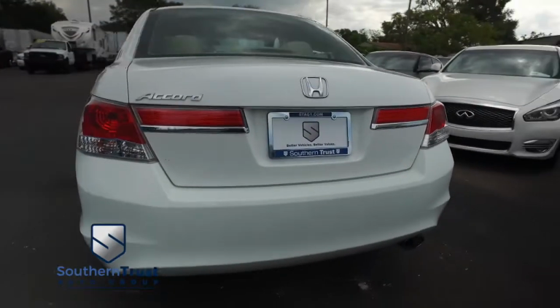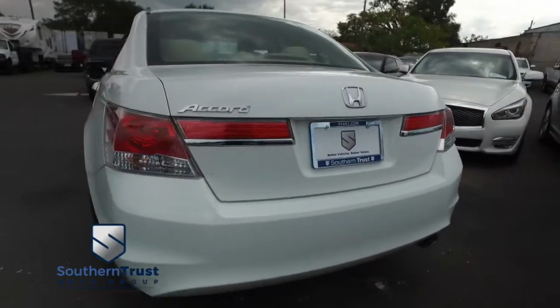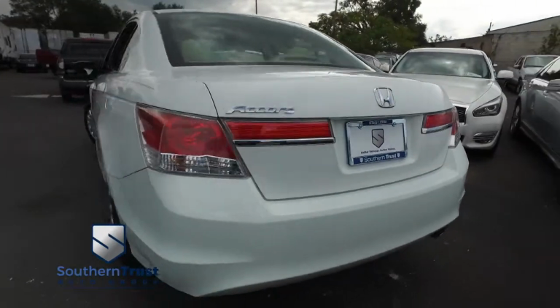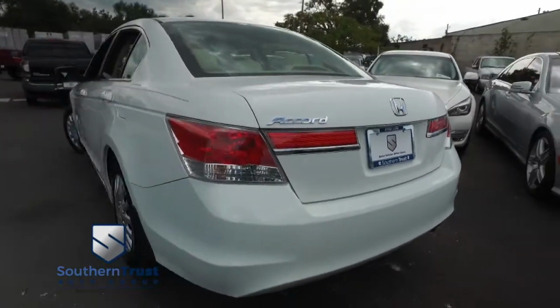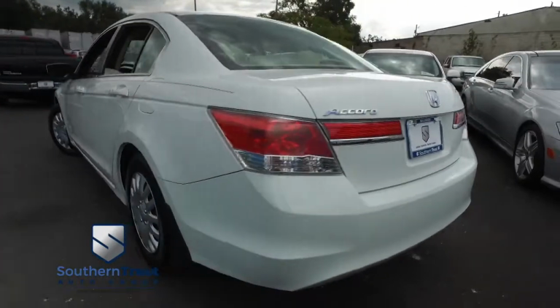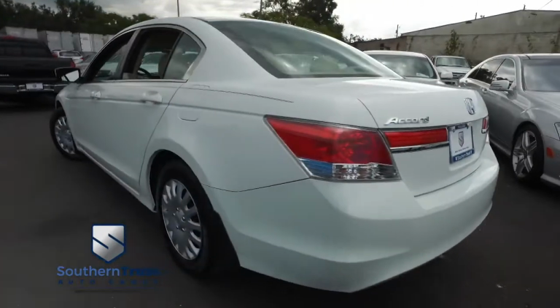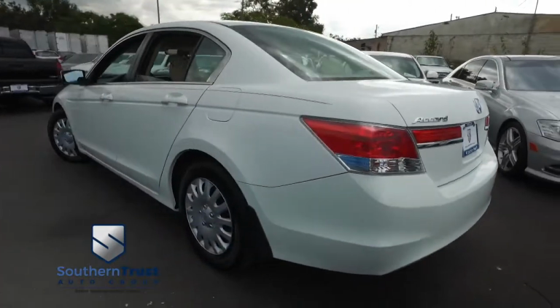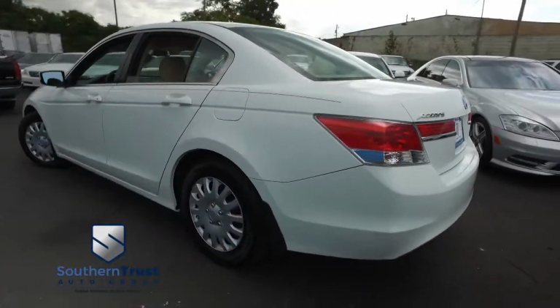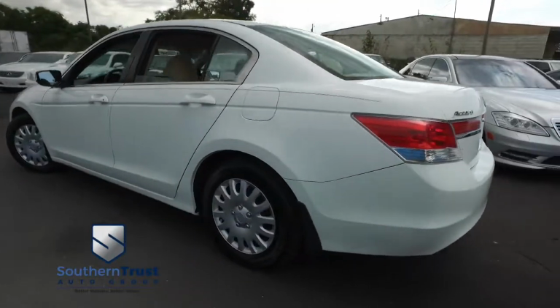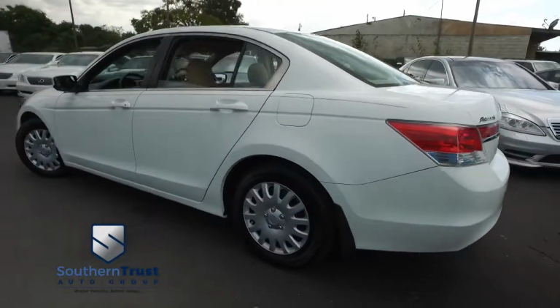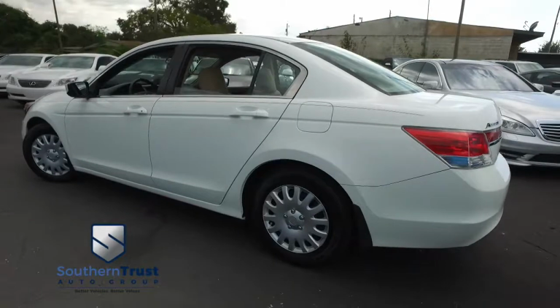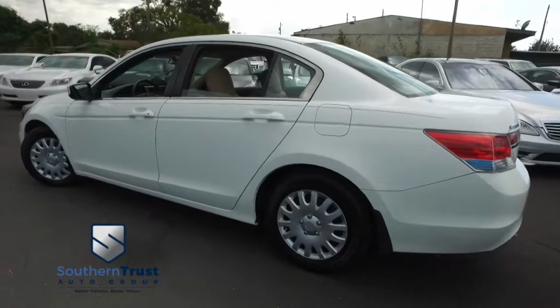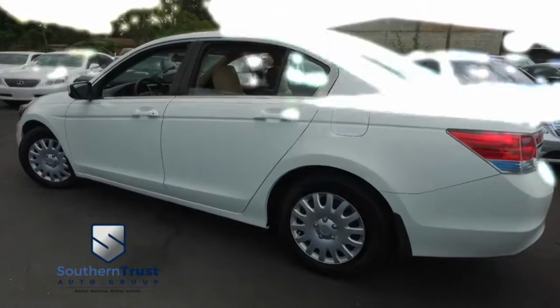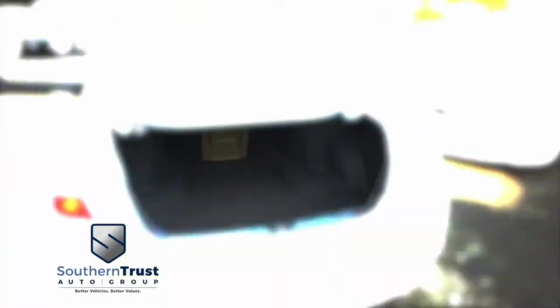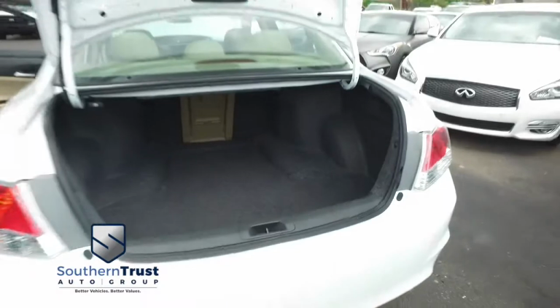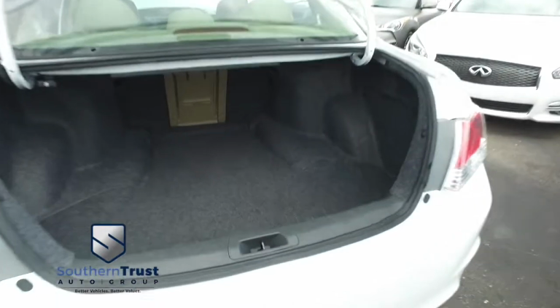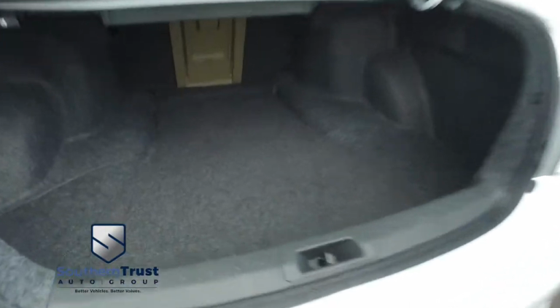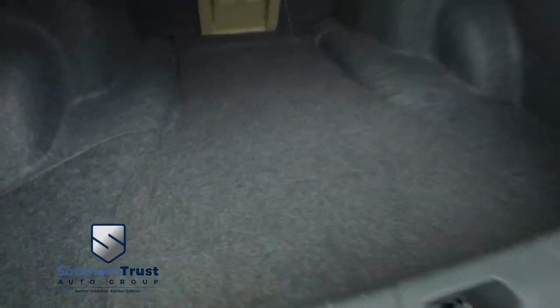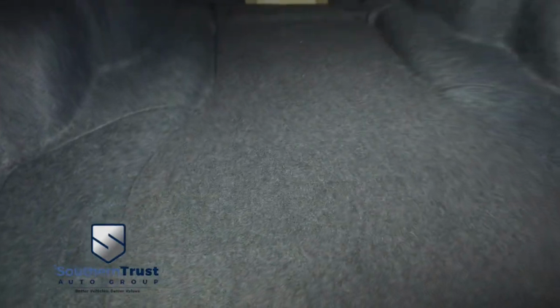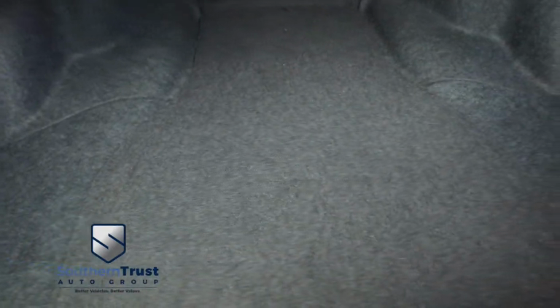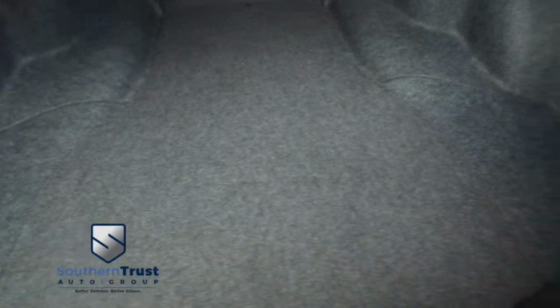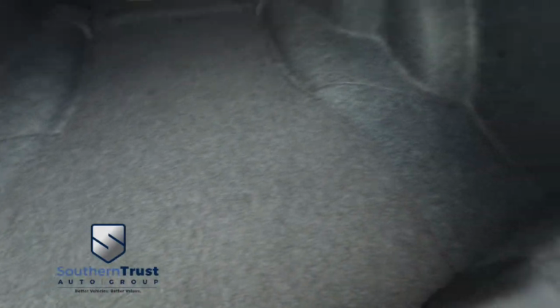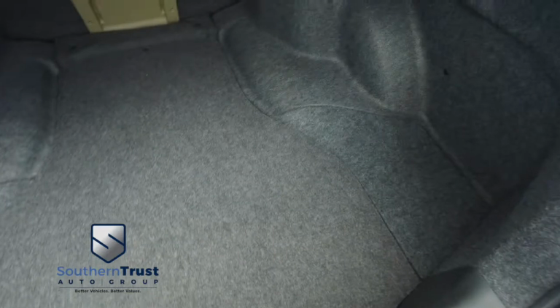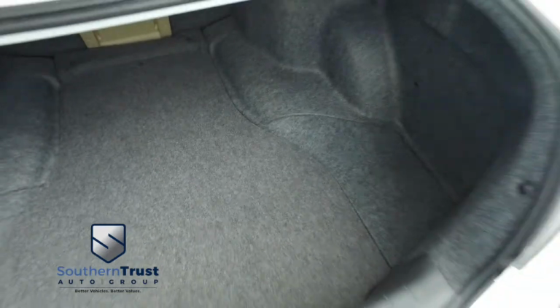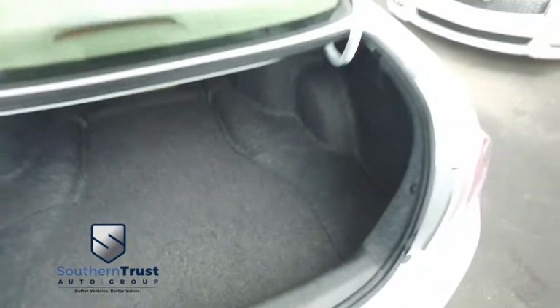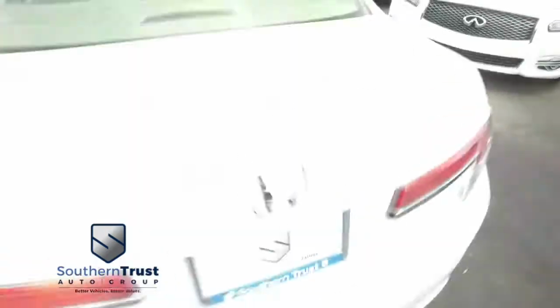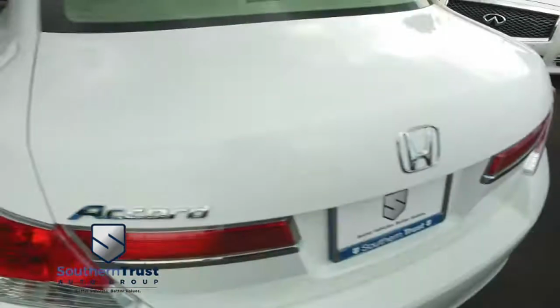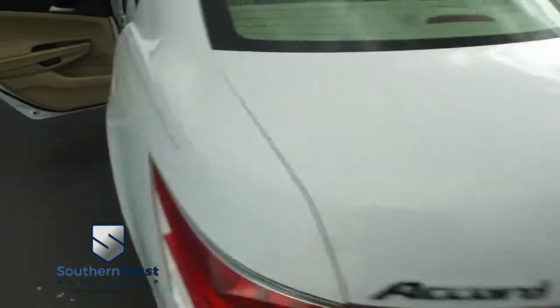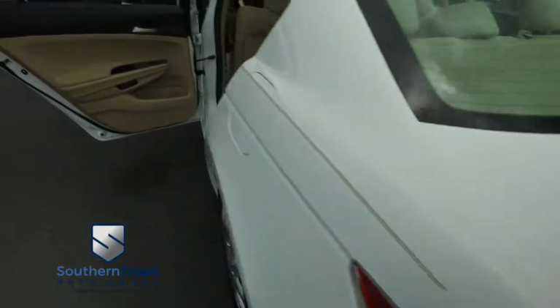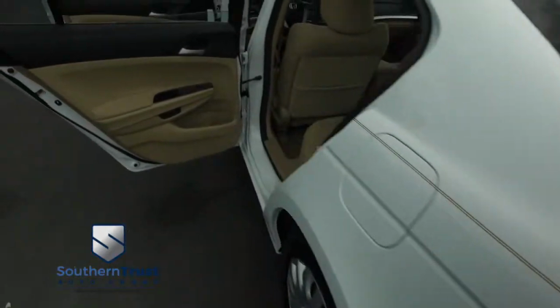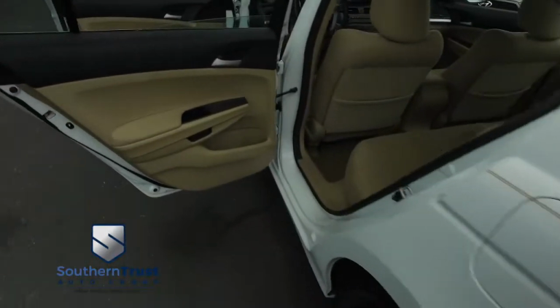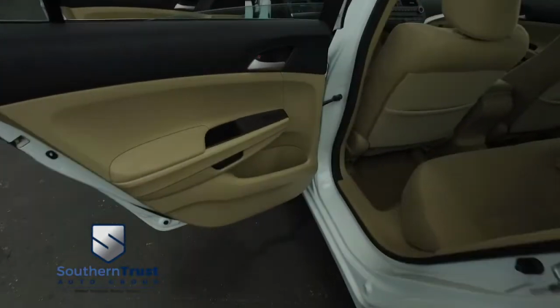Do not wait. Do not hesitate. Do not procrastinate. This beautiful Accord will not last long — call us now. Let's go inside your beautiful Honda. Plenty of room for a weekend or a week-long getaway. Massive cargo space in your beautiful Accord.